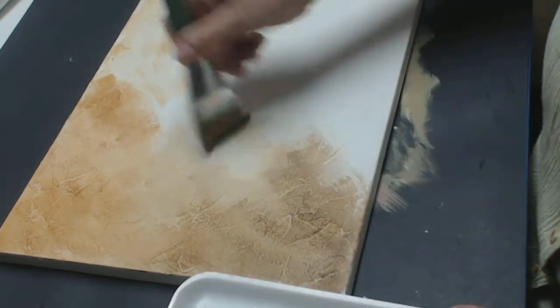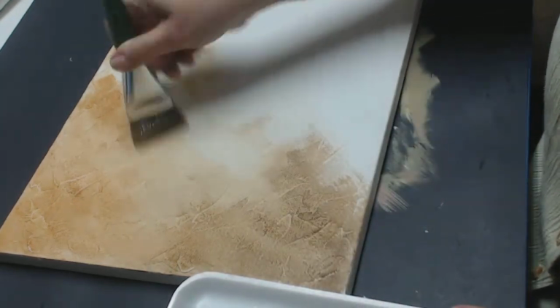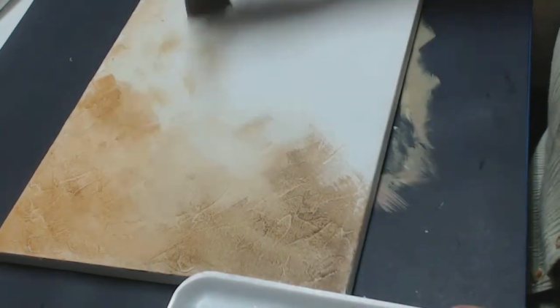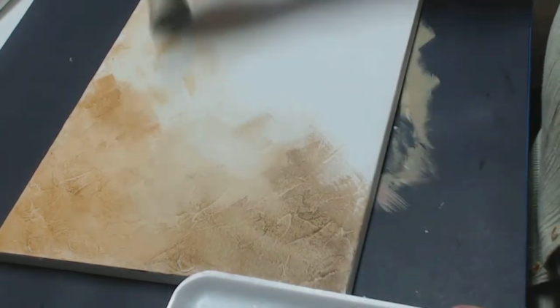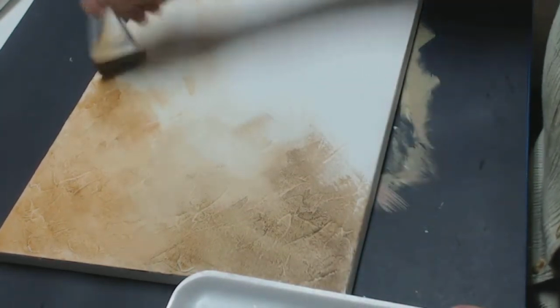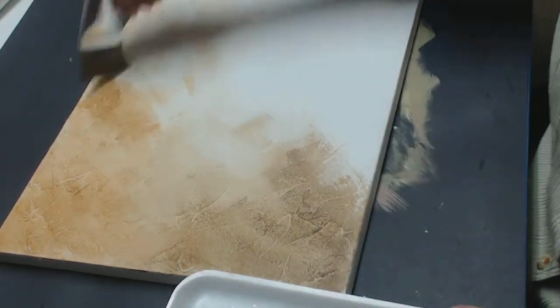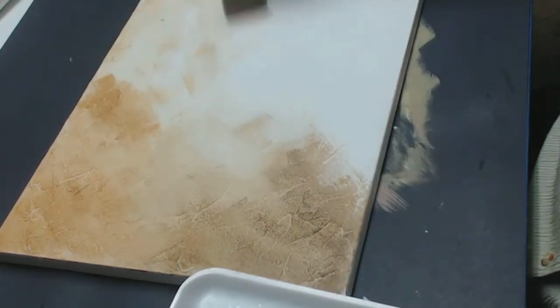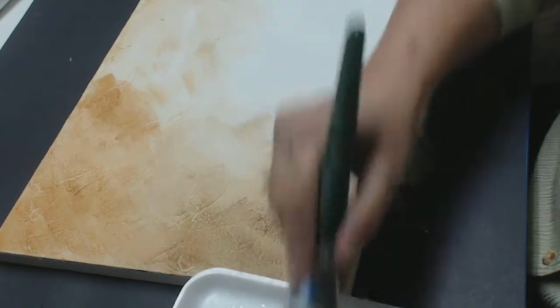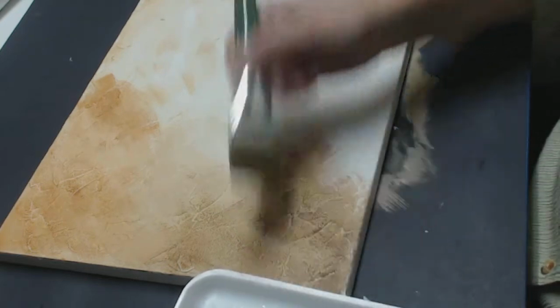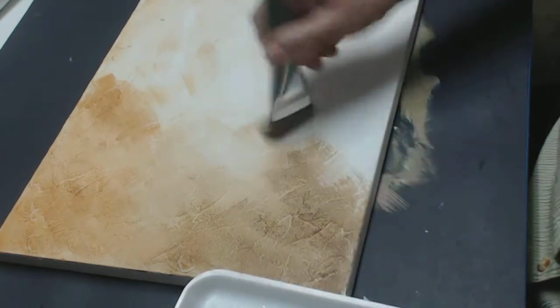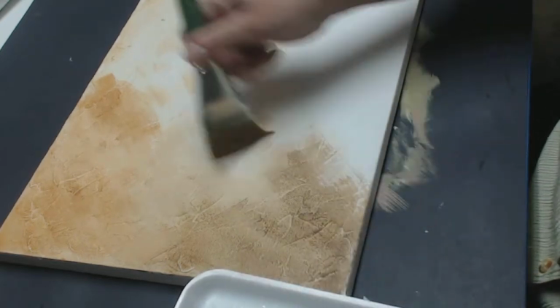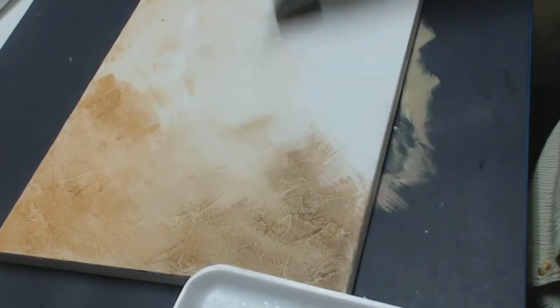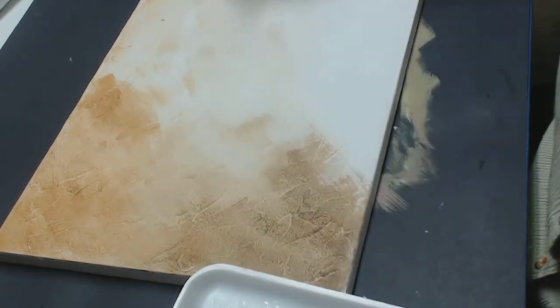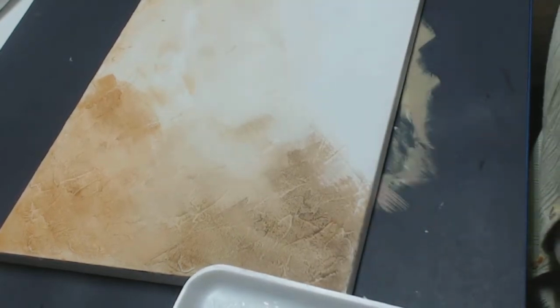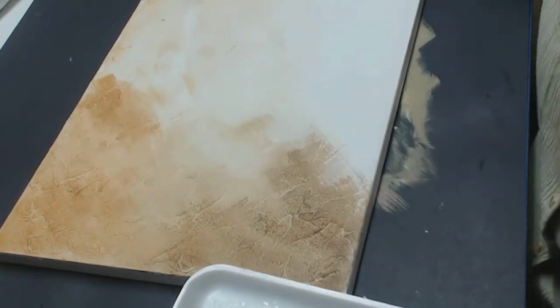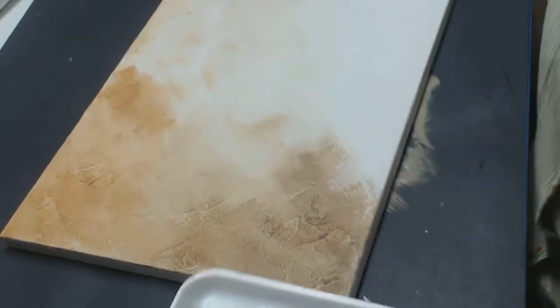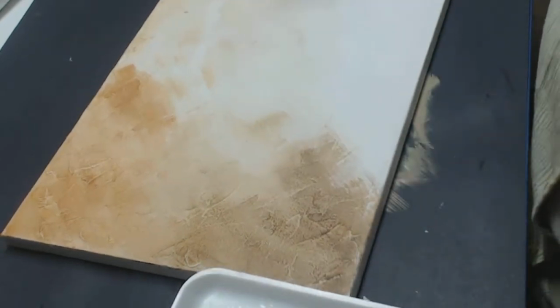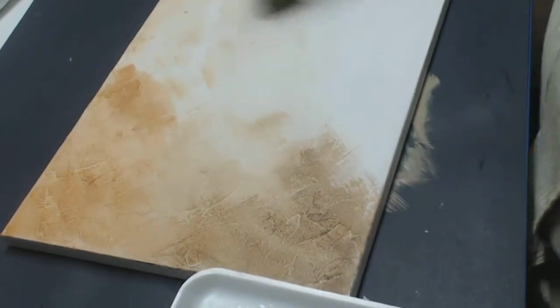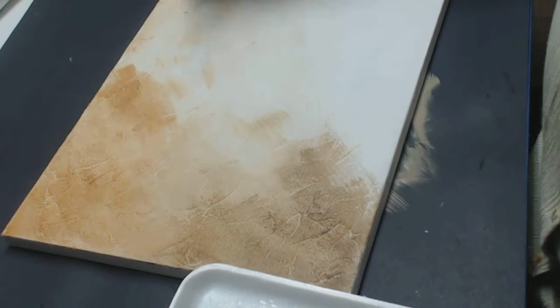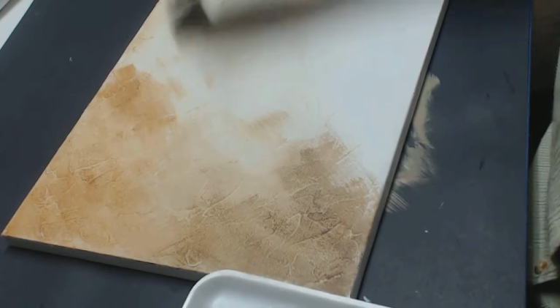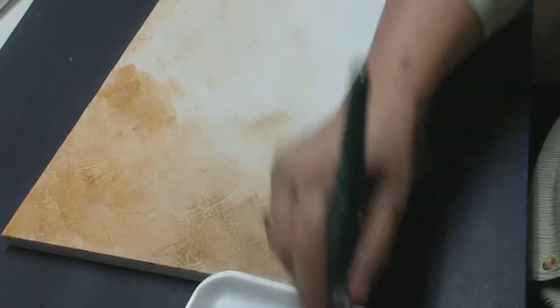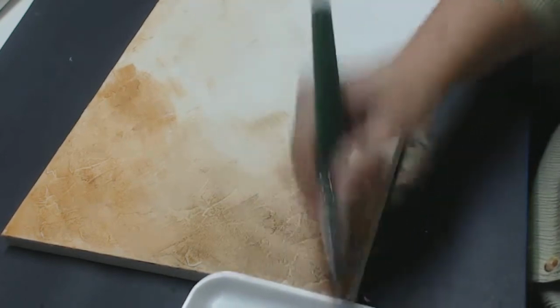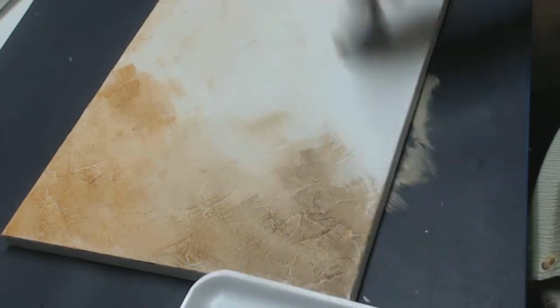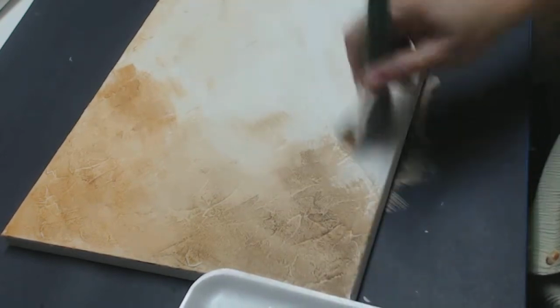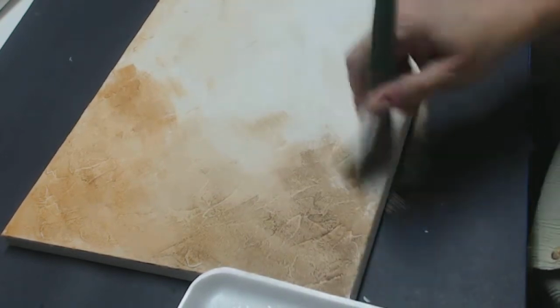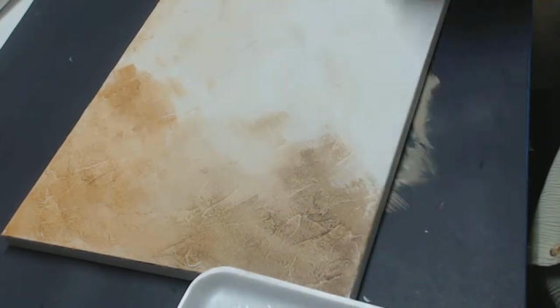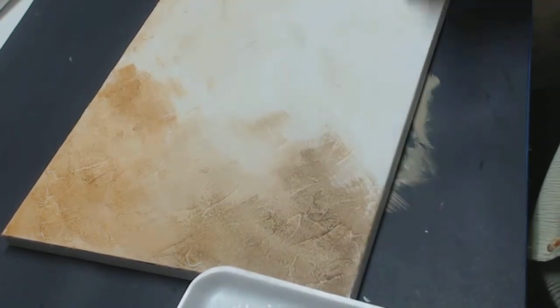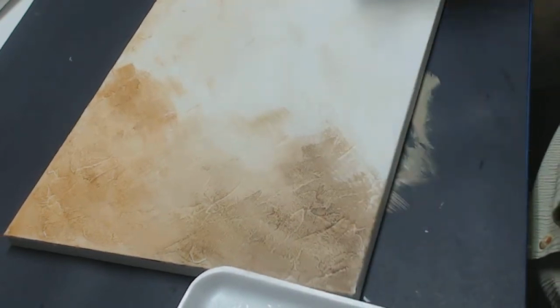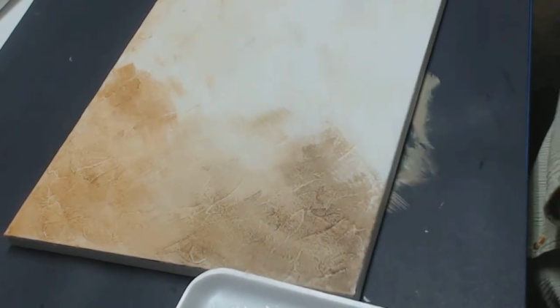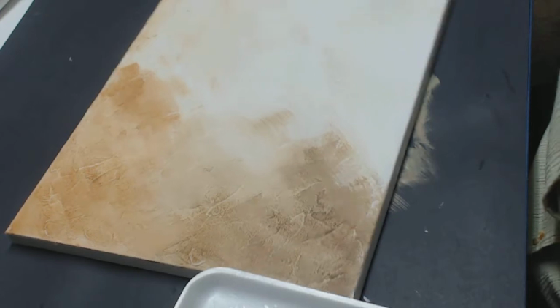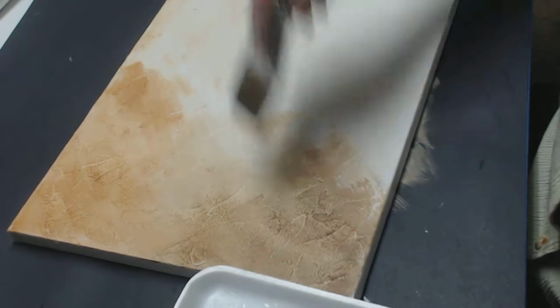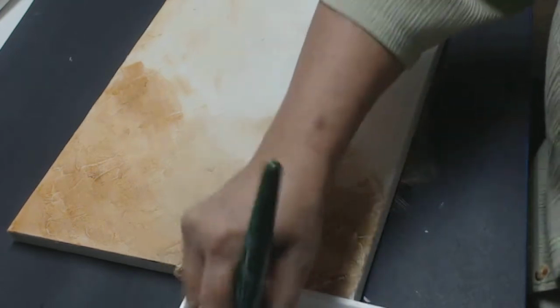This is very quick. Remember when you're applying your texture, the thicker you put it on, the longer it's going to take to dry. This probably took maybe 10 minutes with the blow dryer because I didn't put it on really thick.